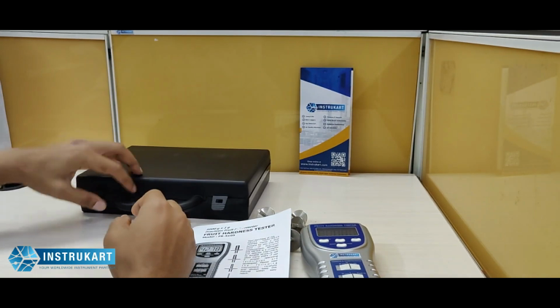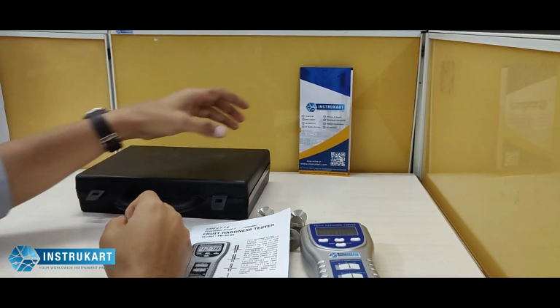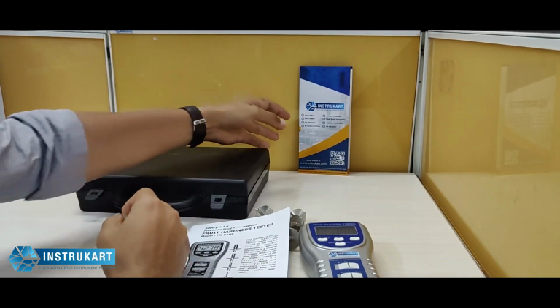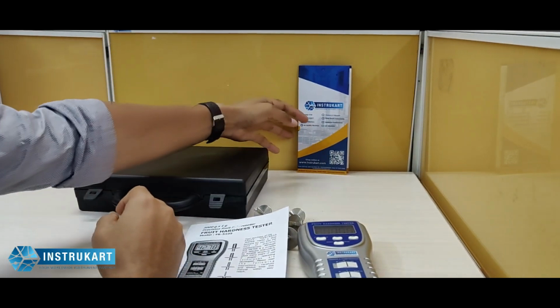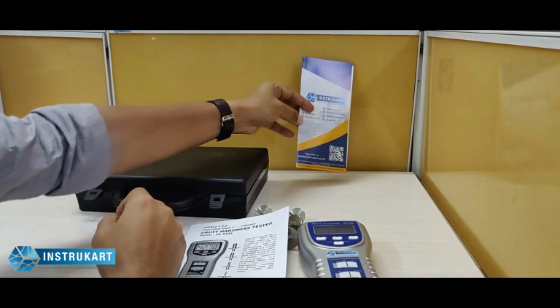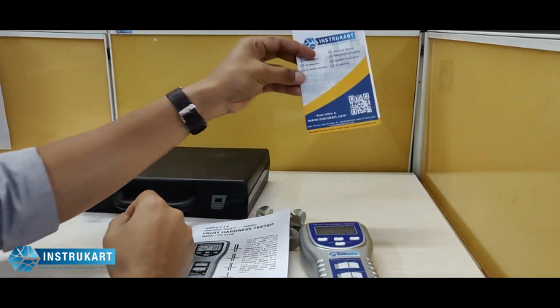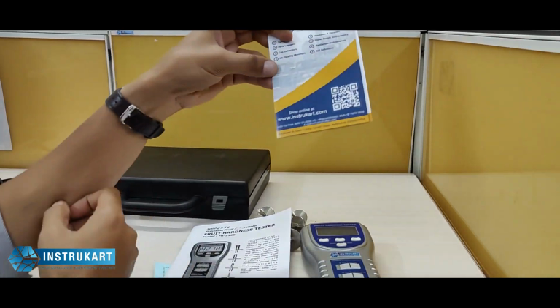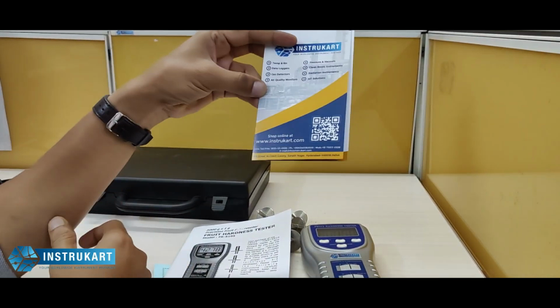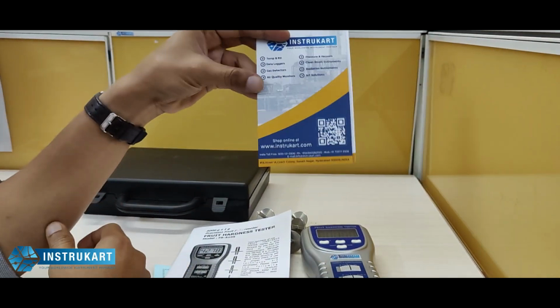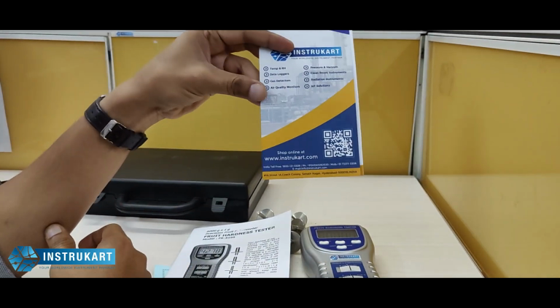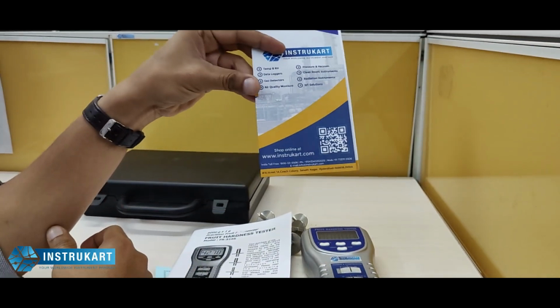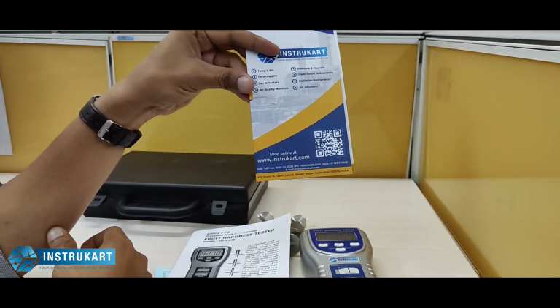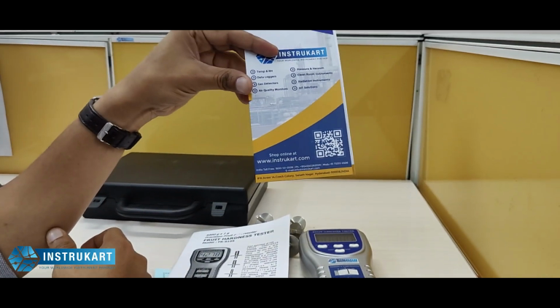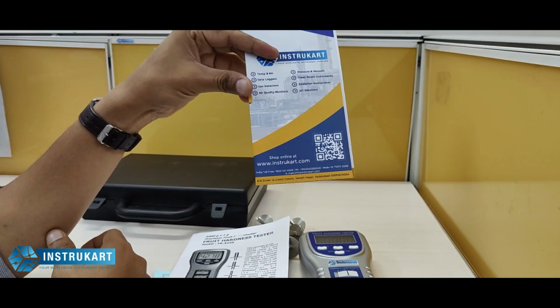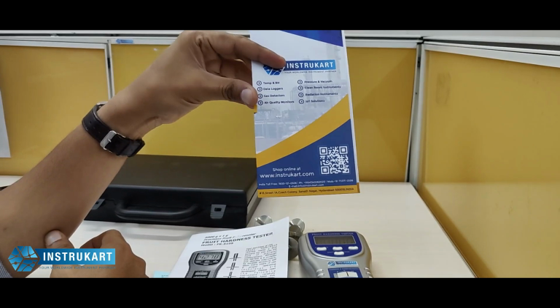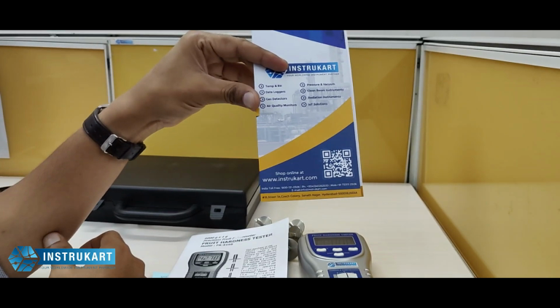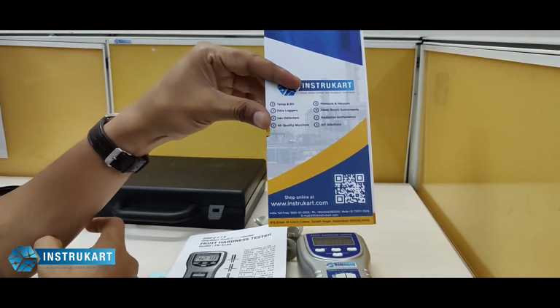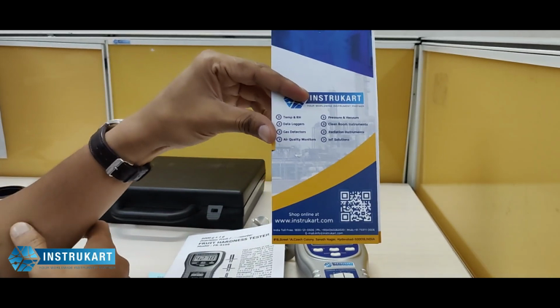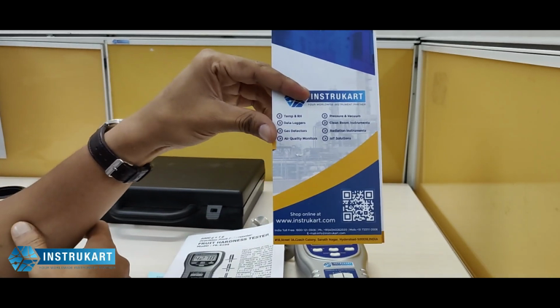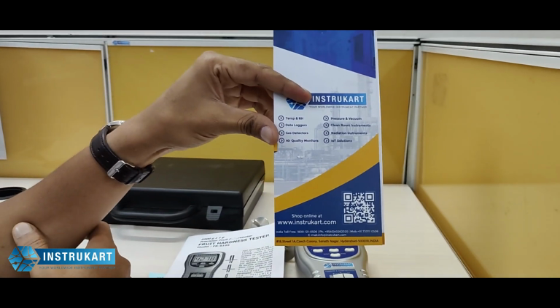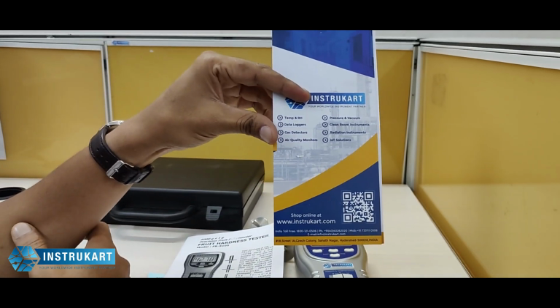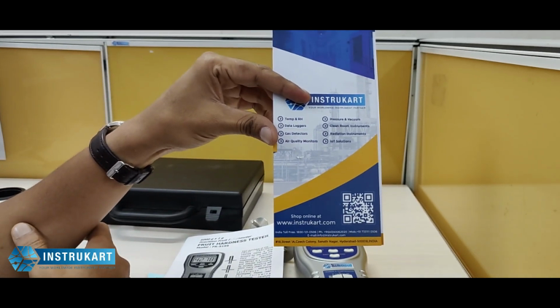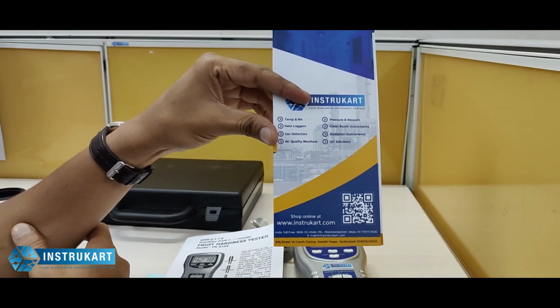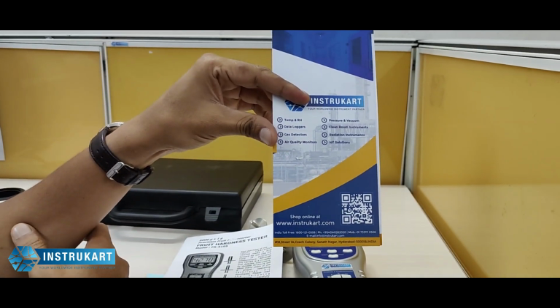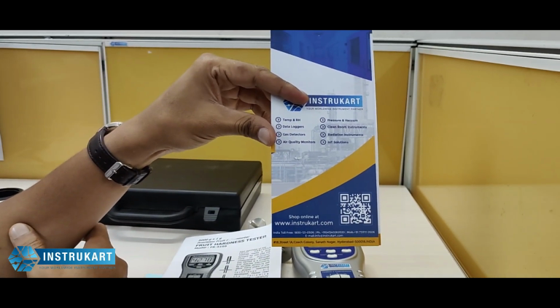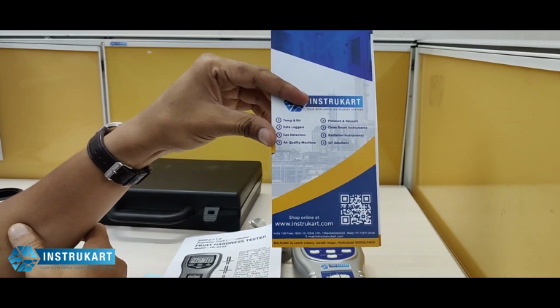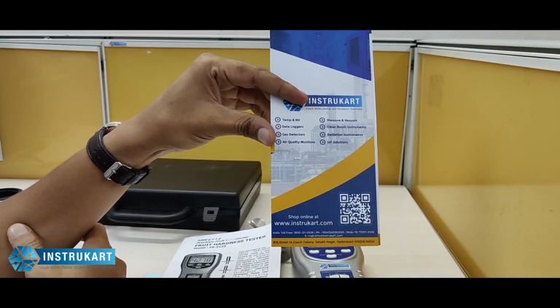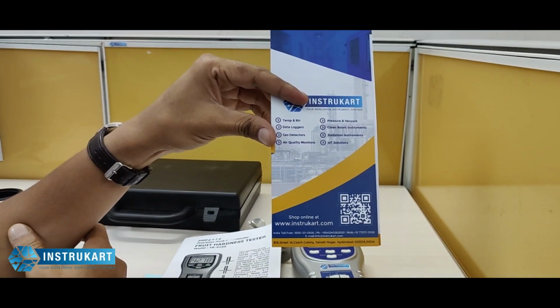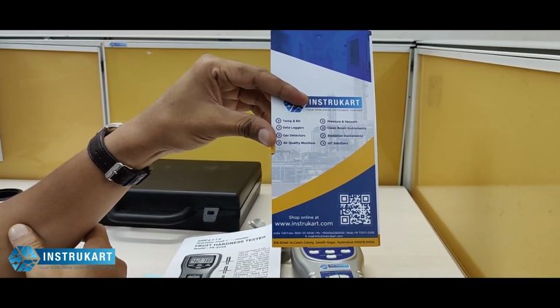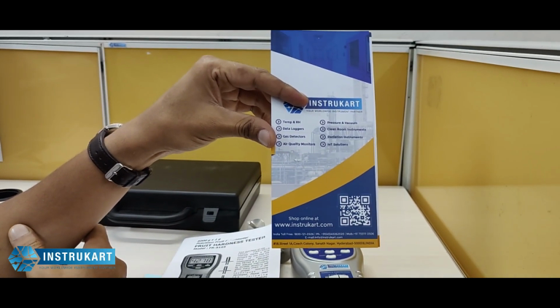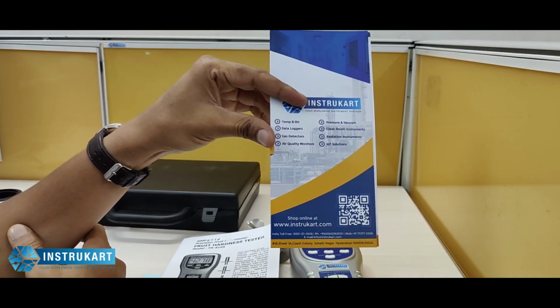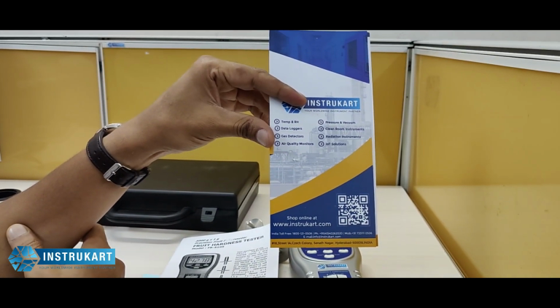For more information on this fruit hardness tester, you can always reach our expert at instrukart.com. Thanks for watching.